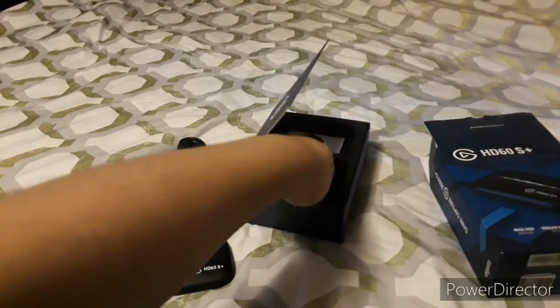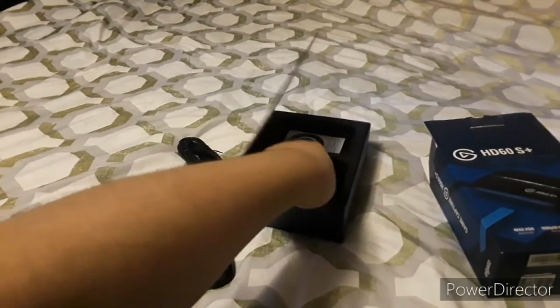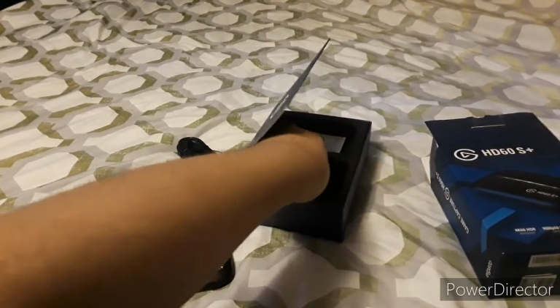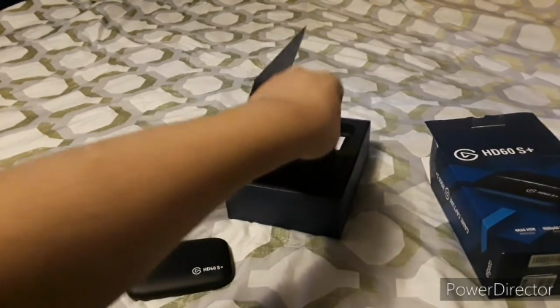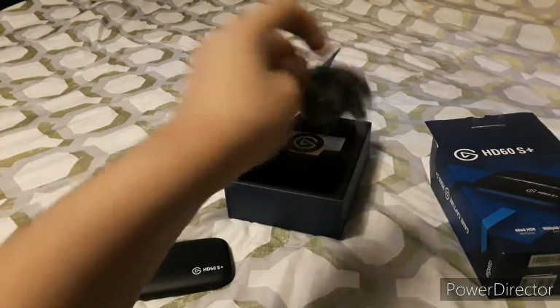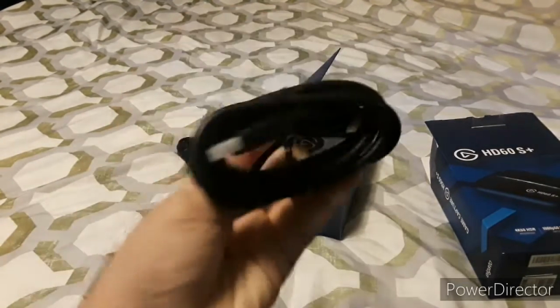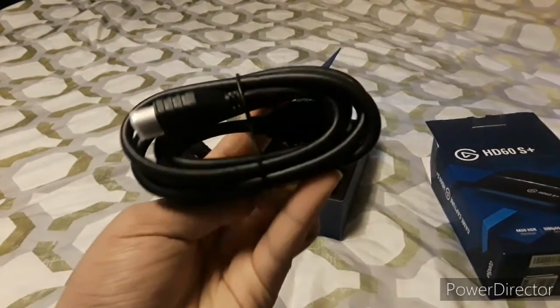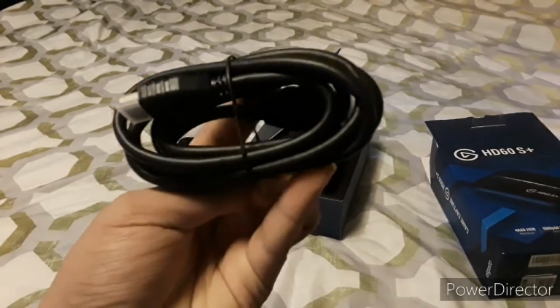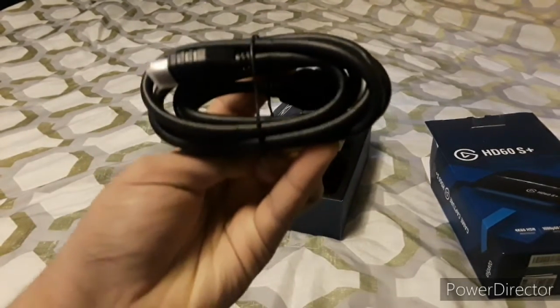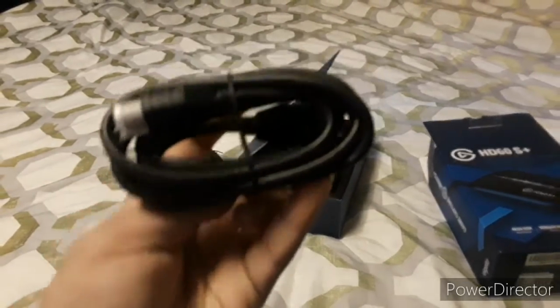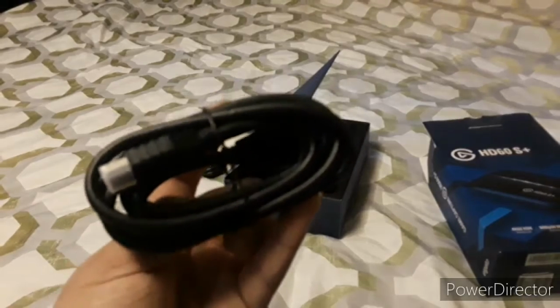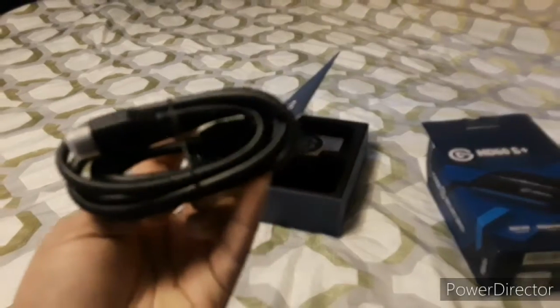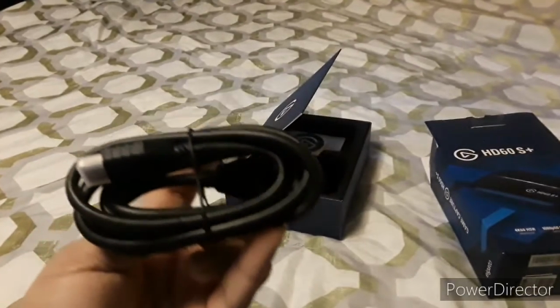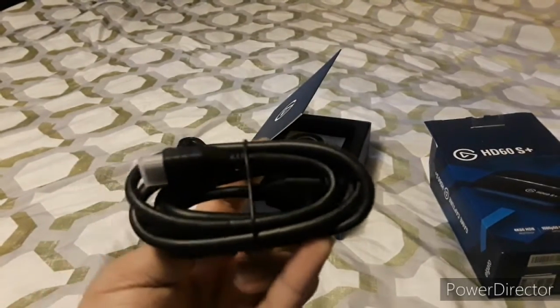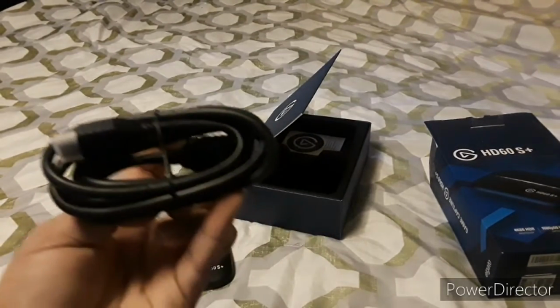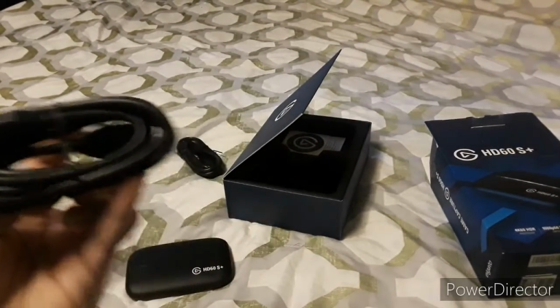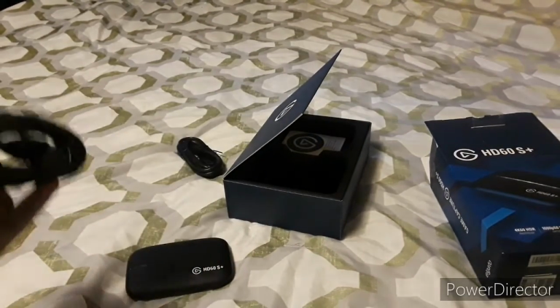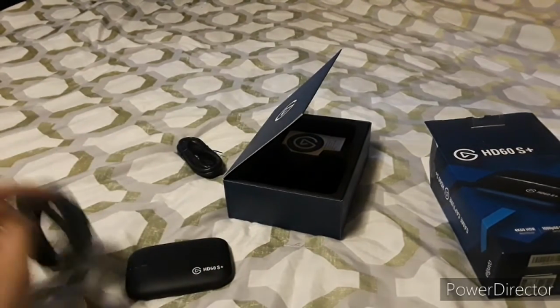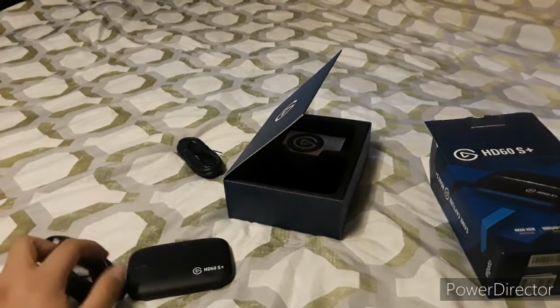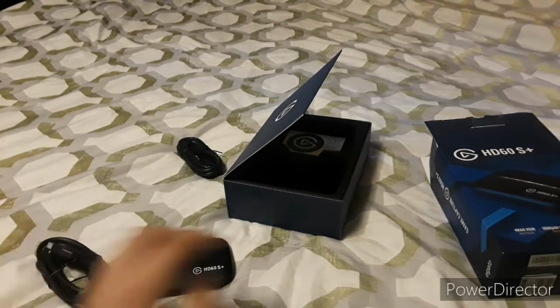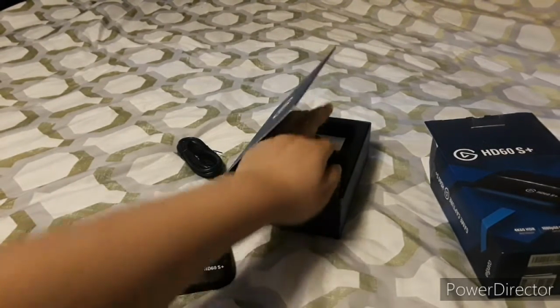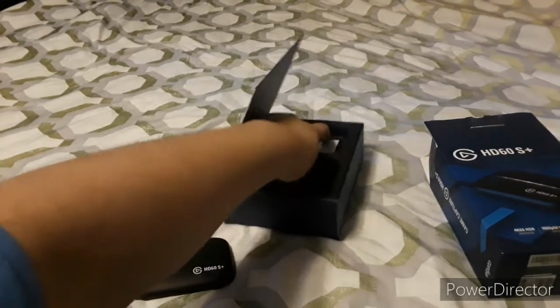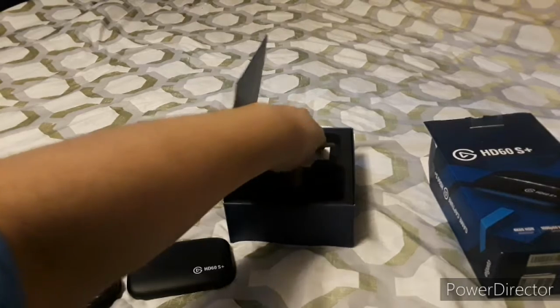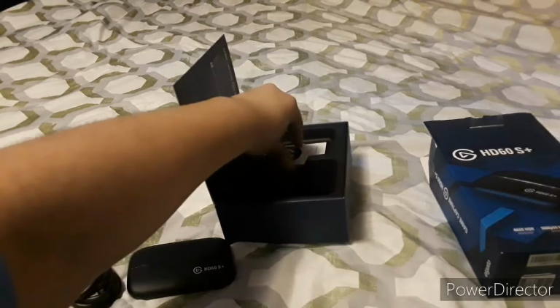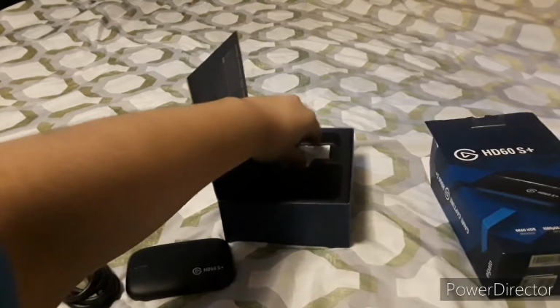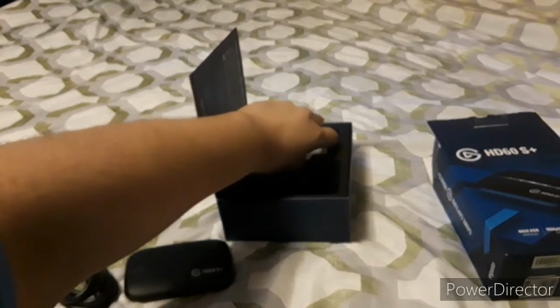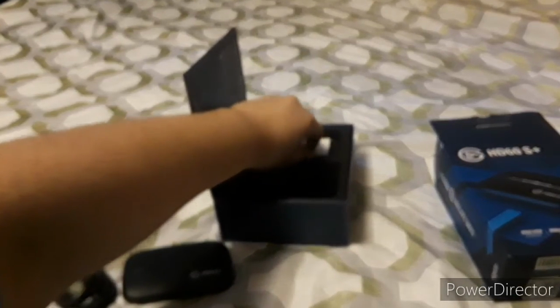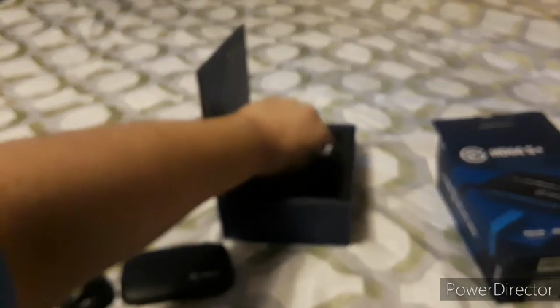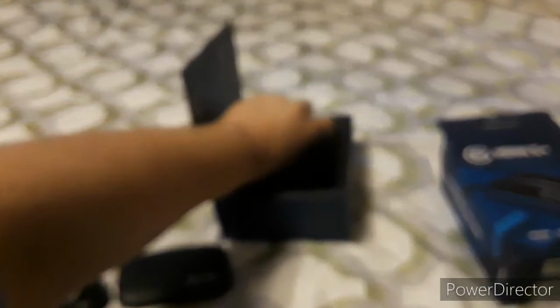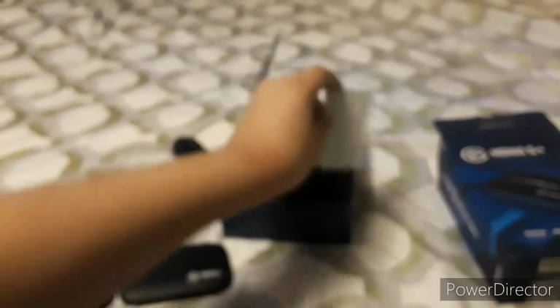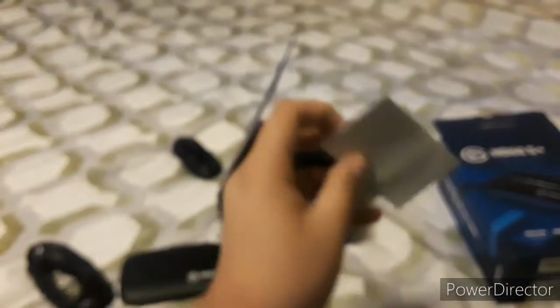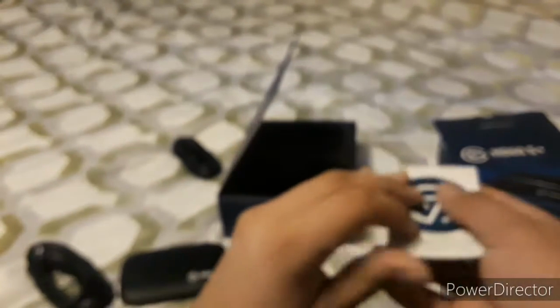Next up is an HDMI cable. This is to connect the capture card to the console and the TV. We also got an instruction manual.